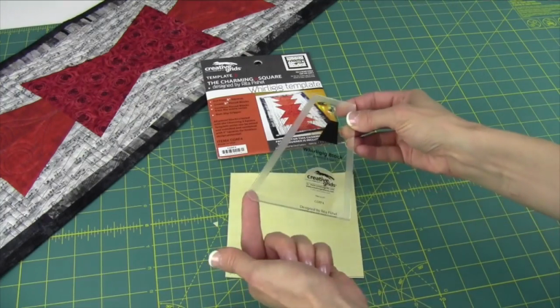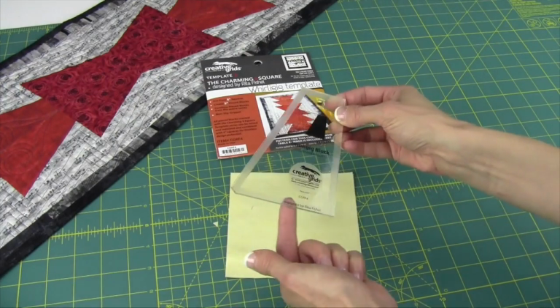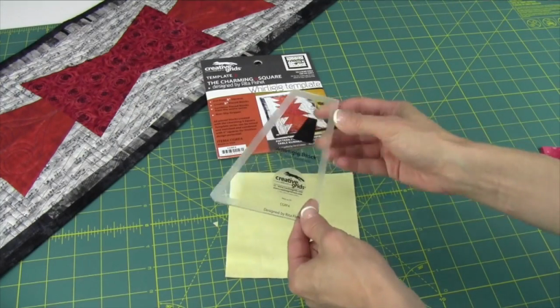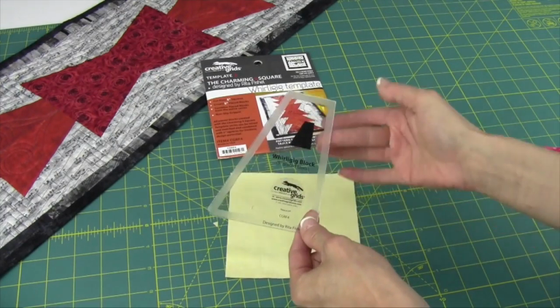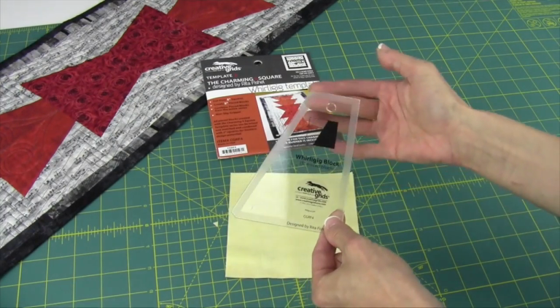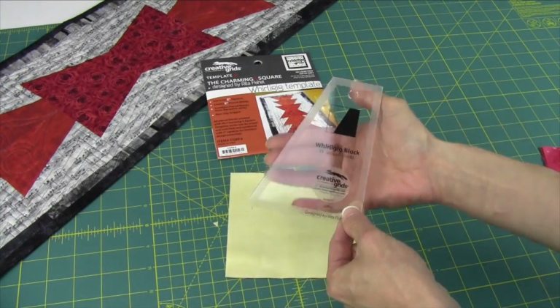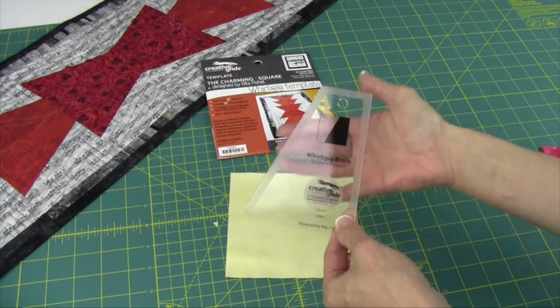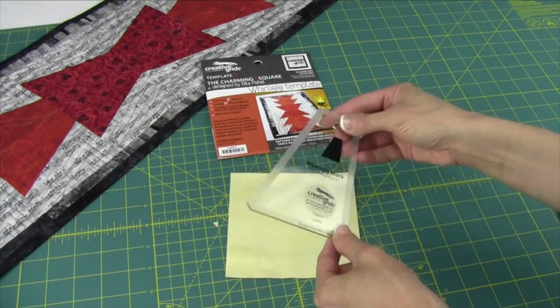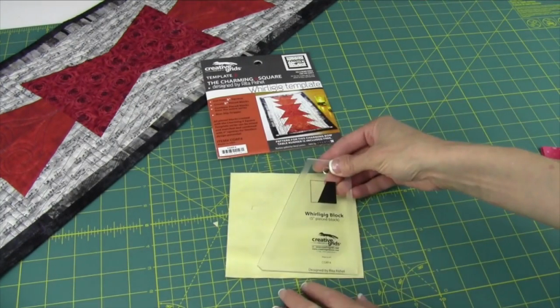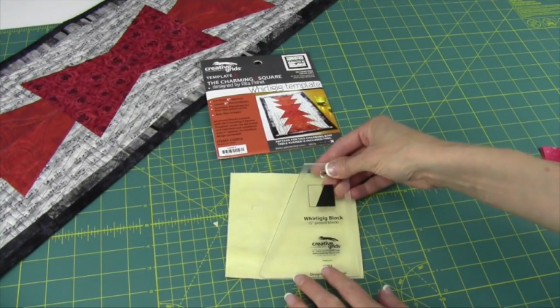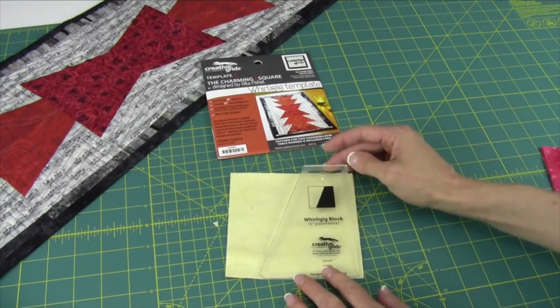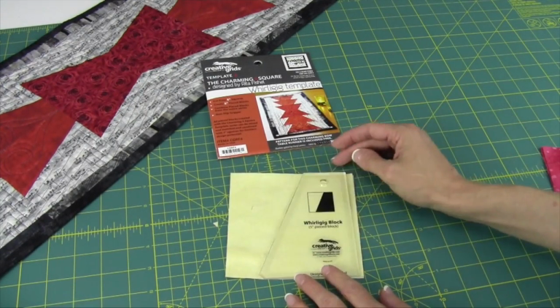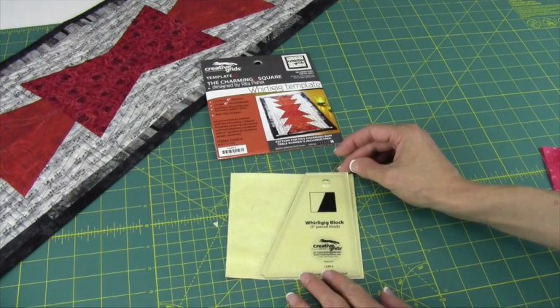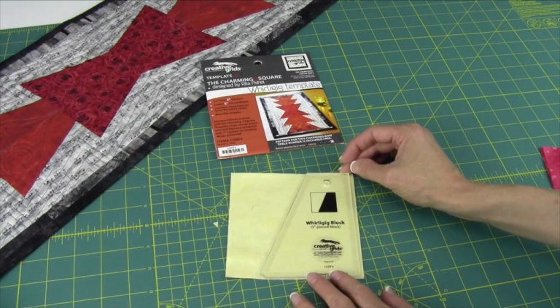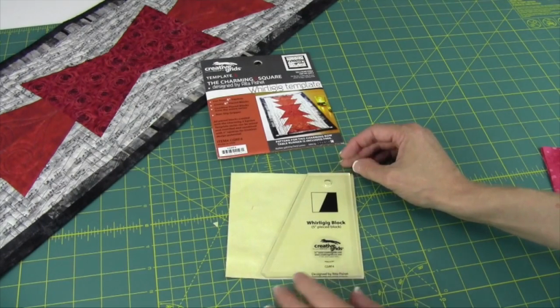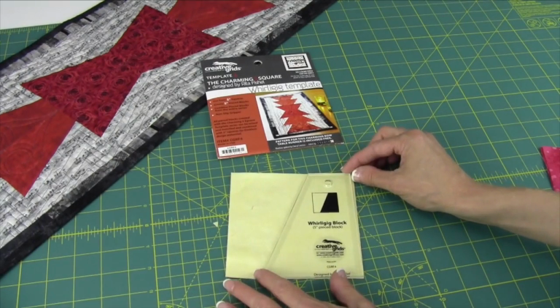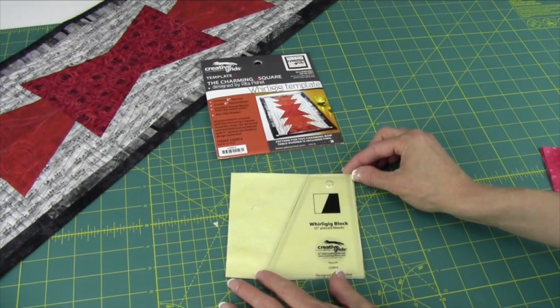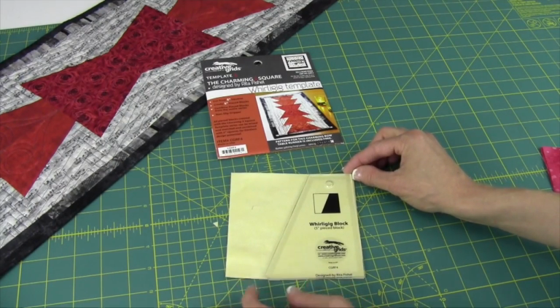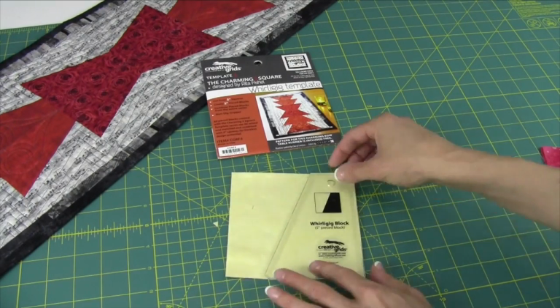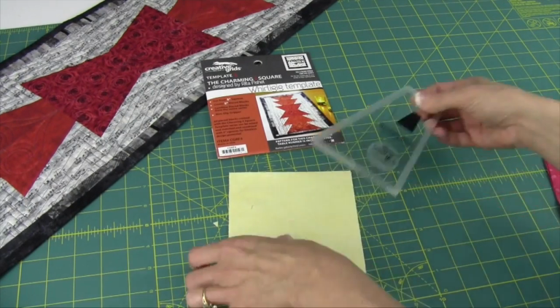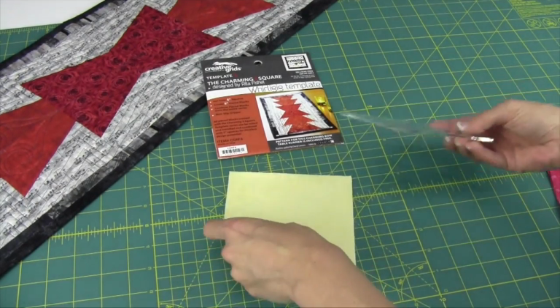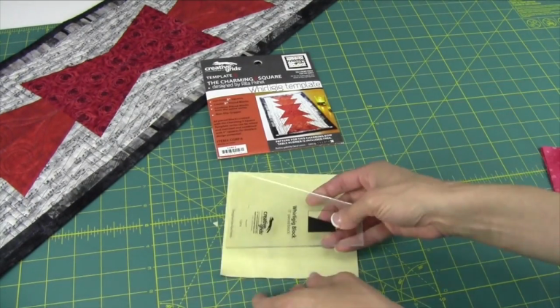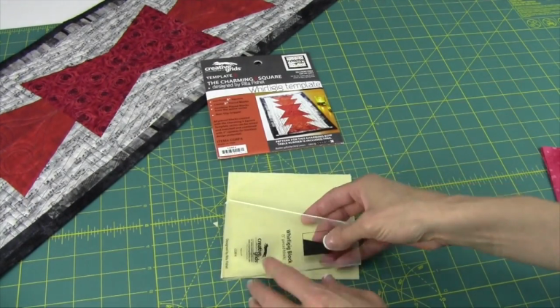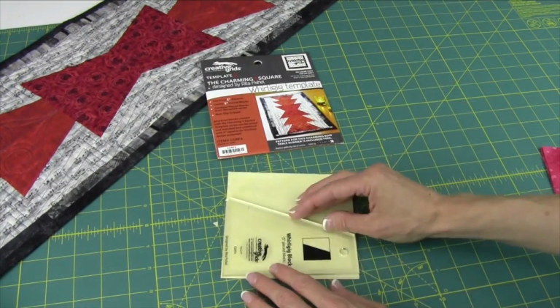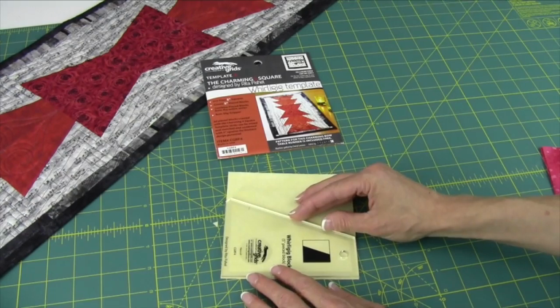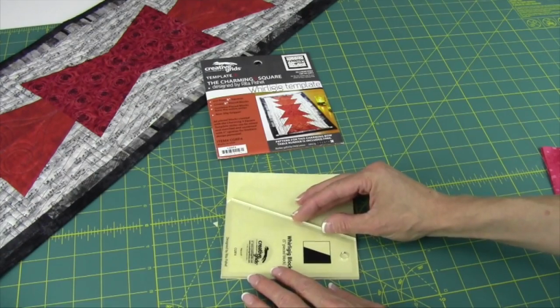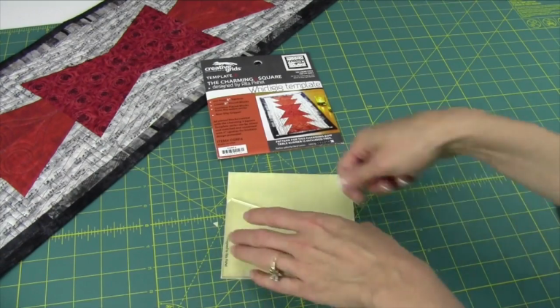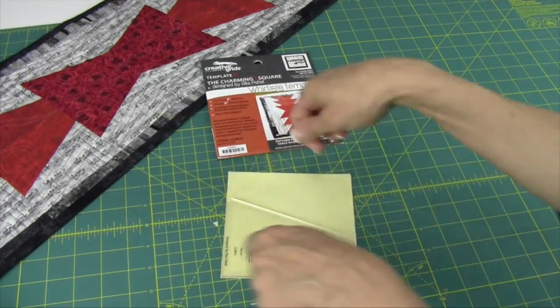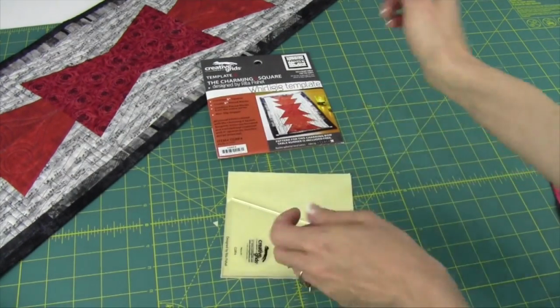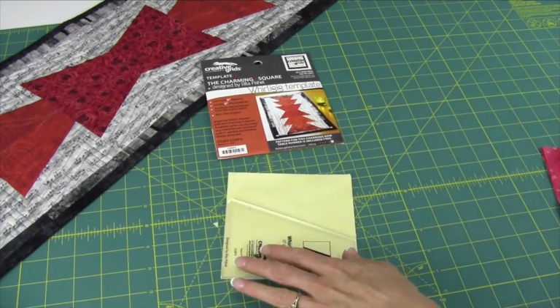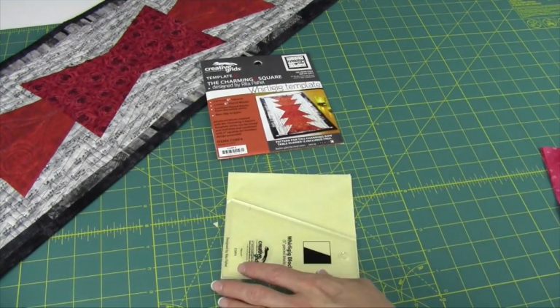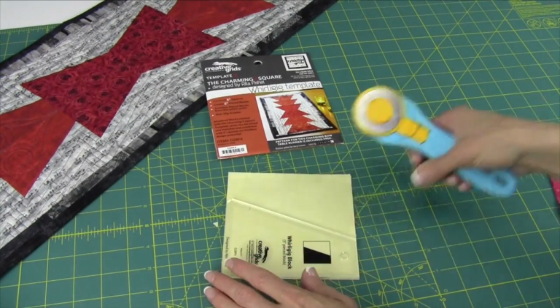There are frosted non-slip areas all the way around the template, so it's really easy to use. What we're going to do is just line this up with the block, and I'm going to turn this this way so it's easier to cut.